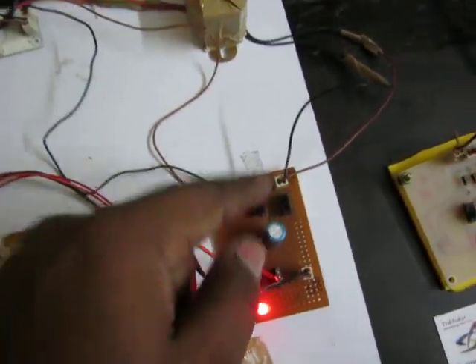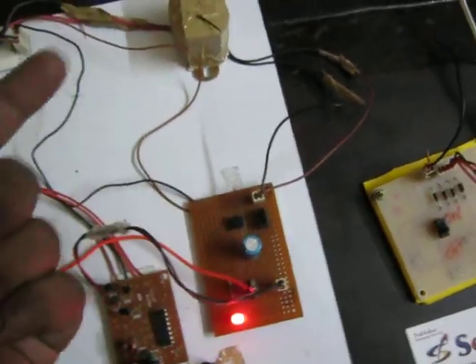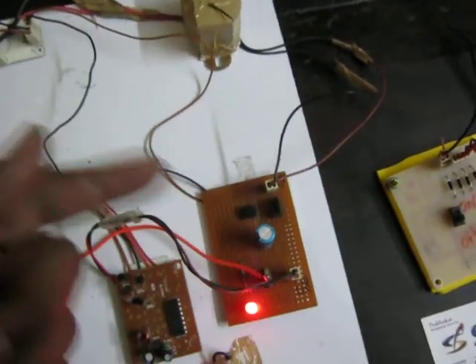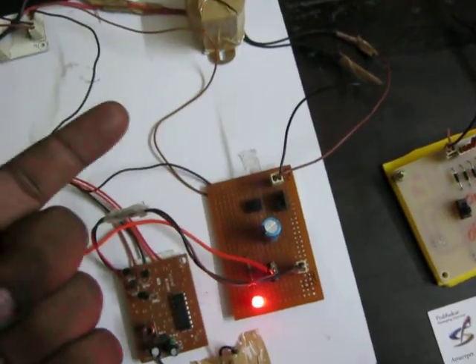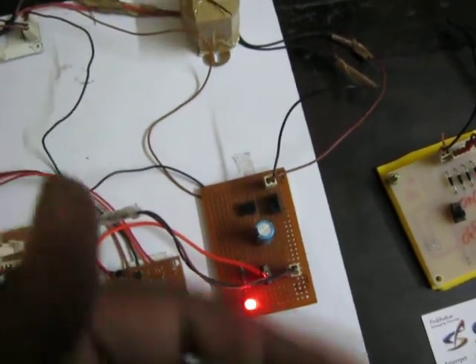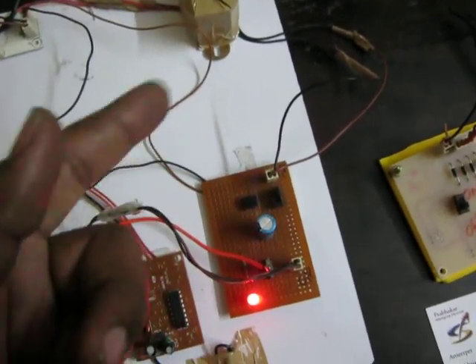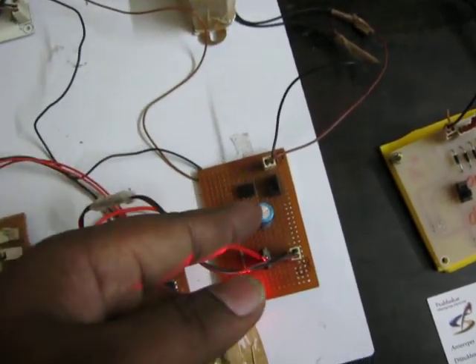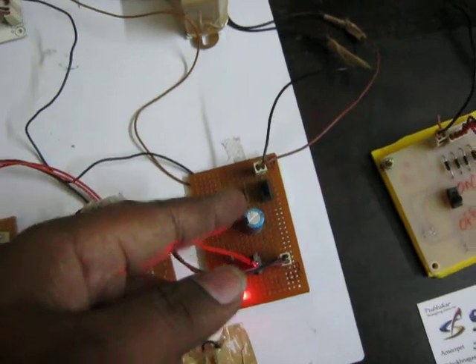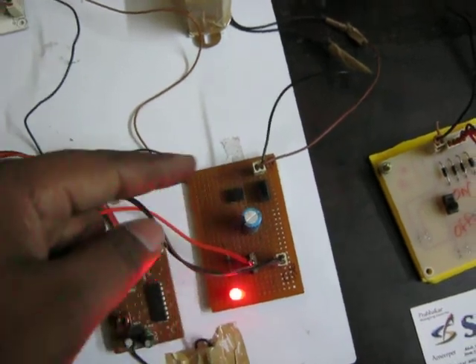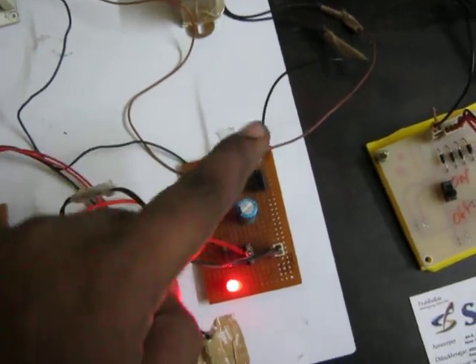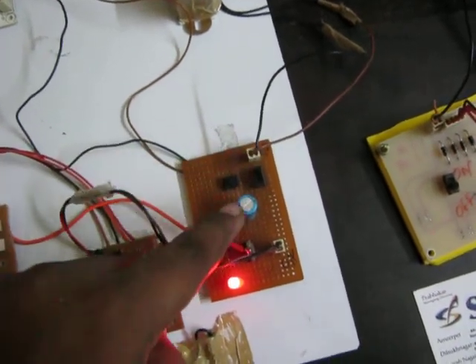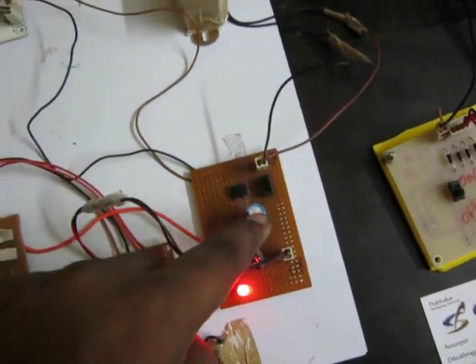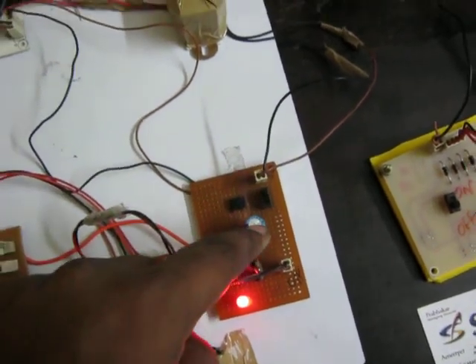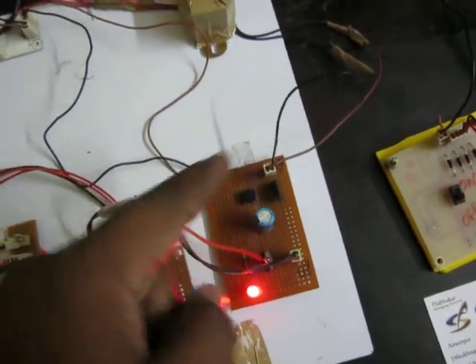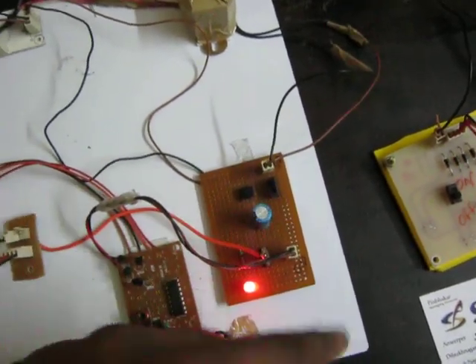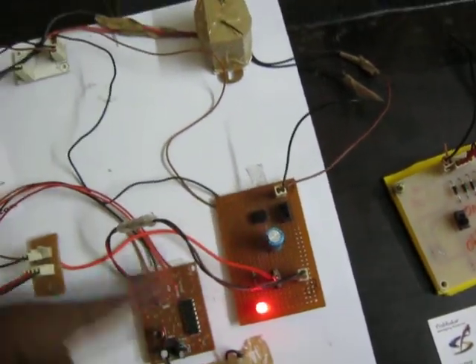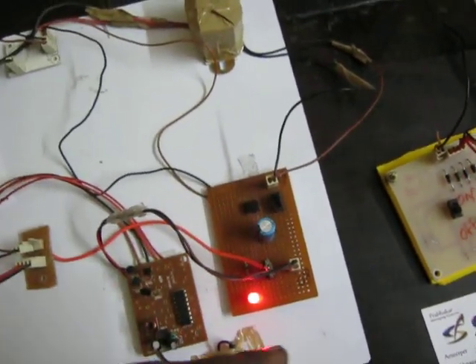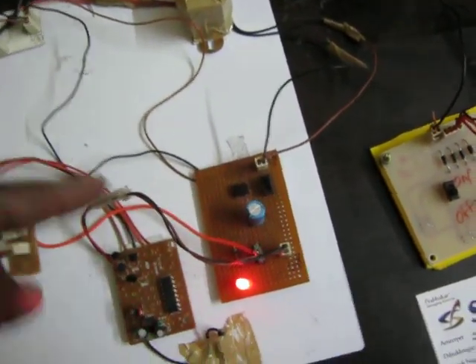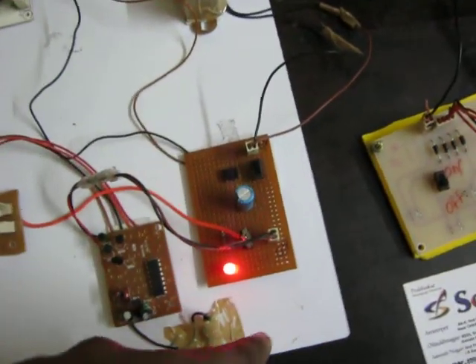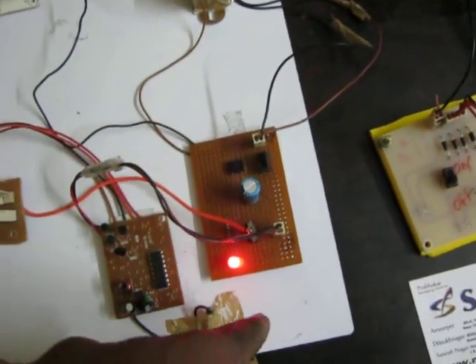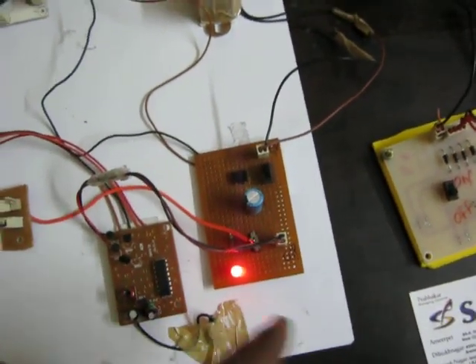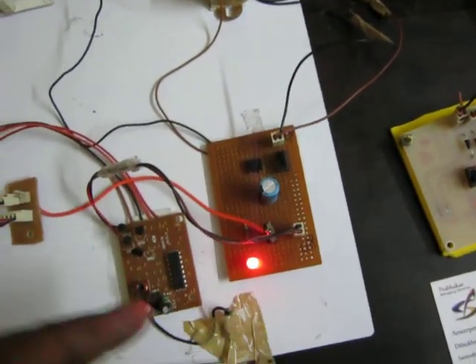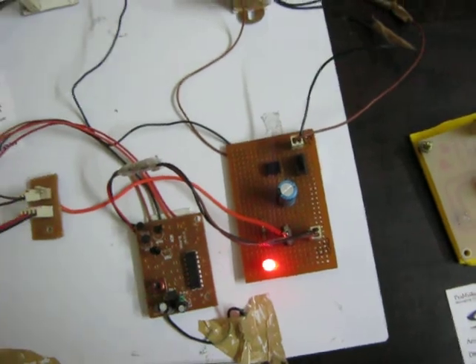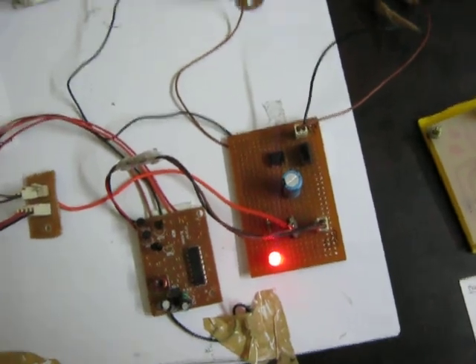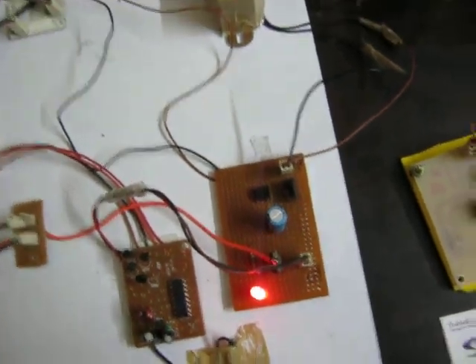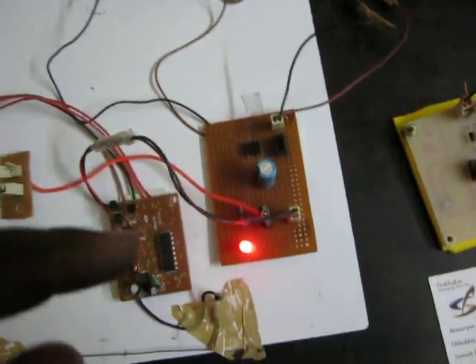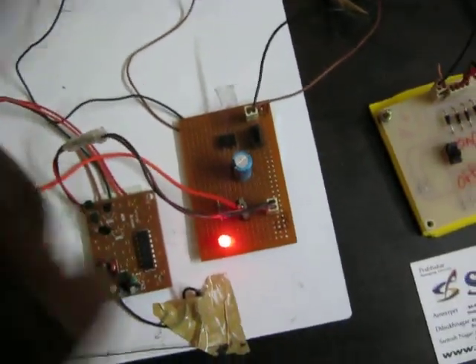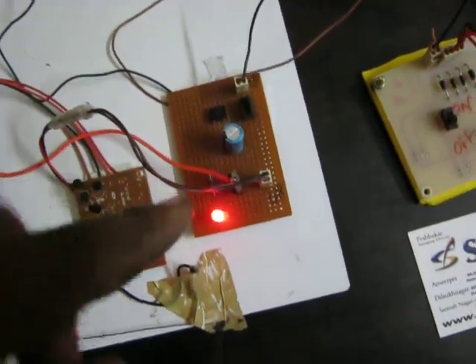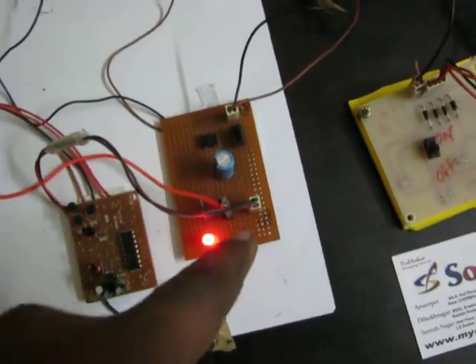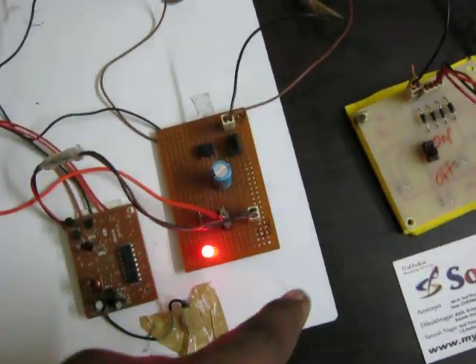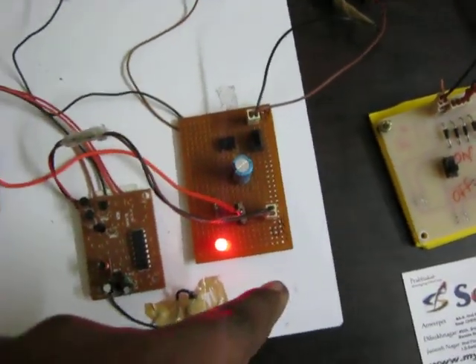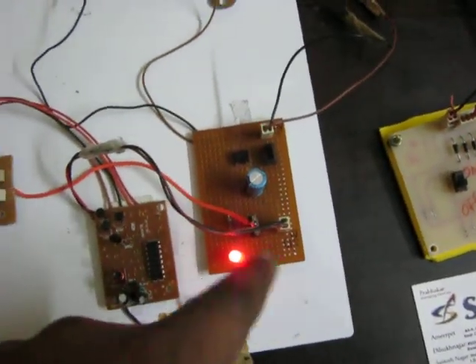After rectification, we have pulsating DC. Using this filter, we remove the pulses, and then after the regulator we get a constant regulated power supply of 5 volts.